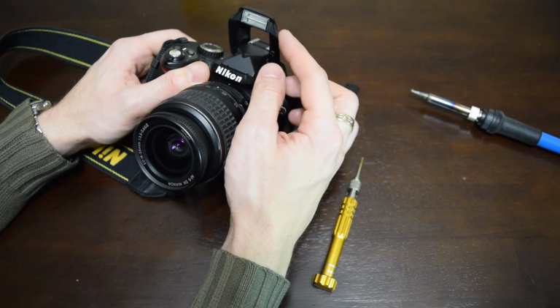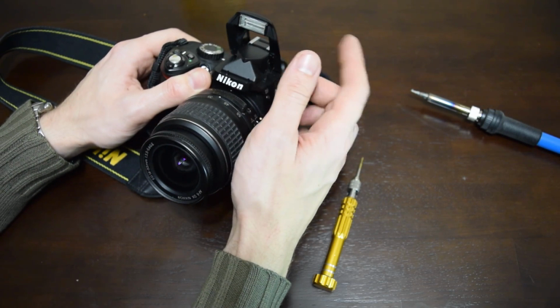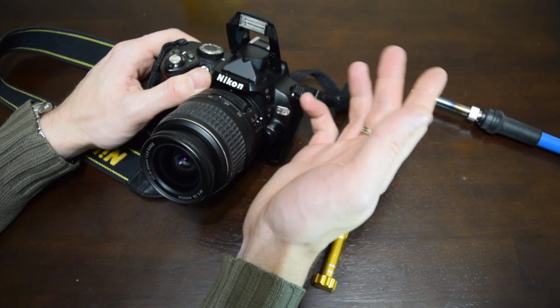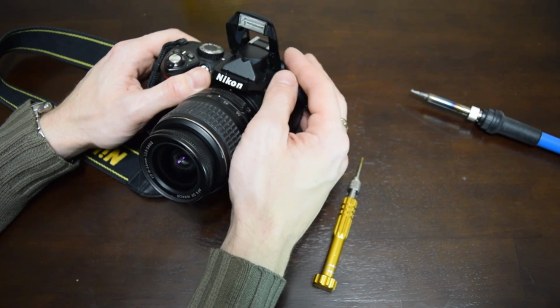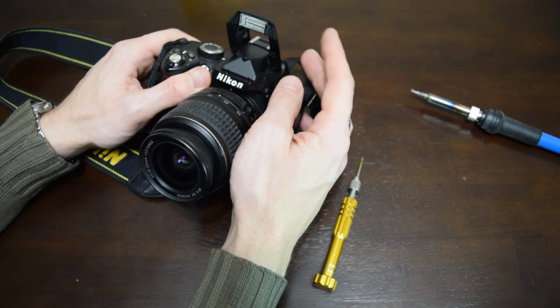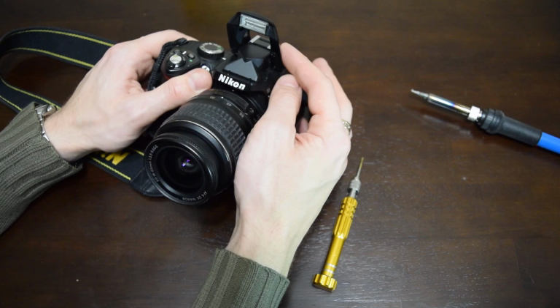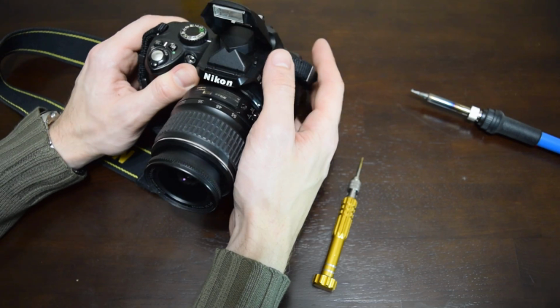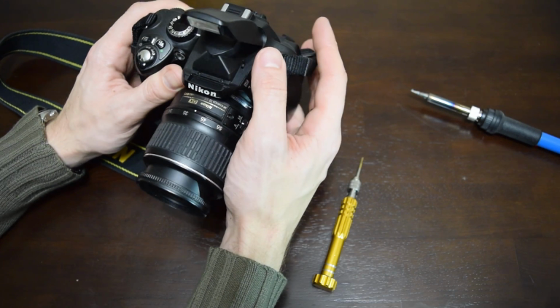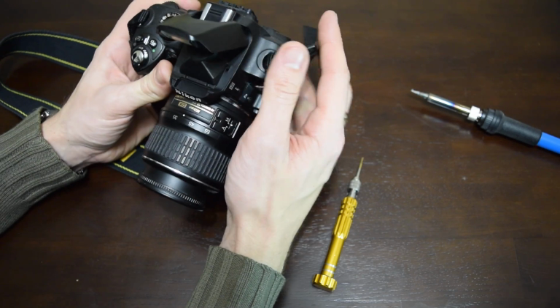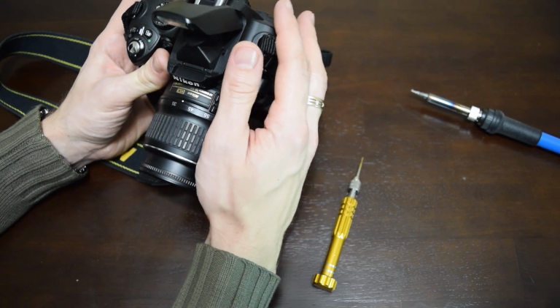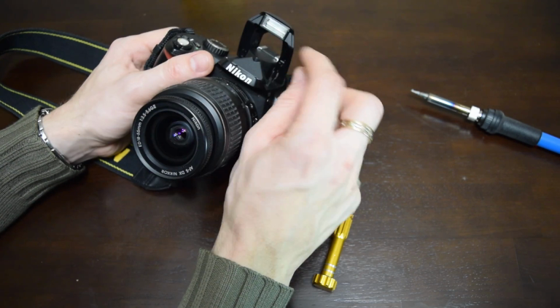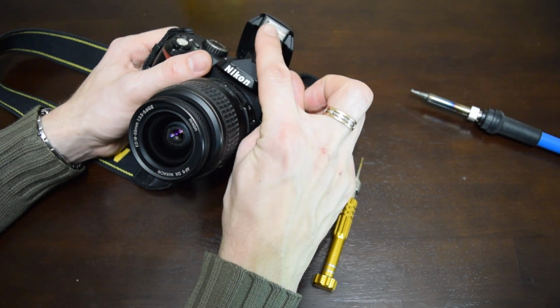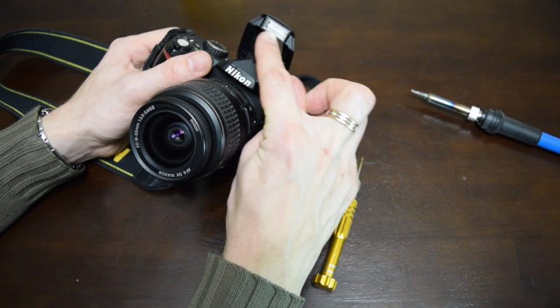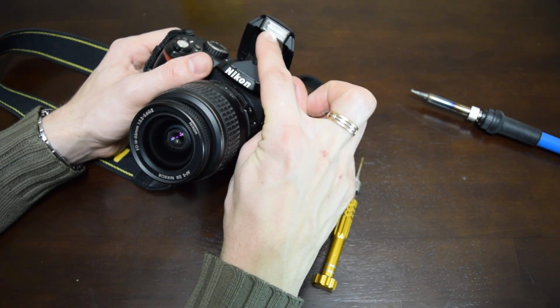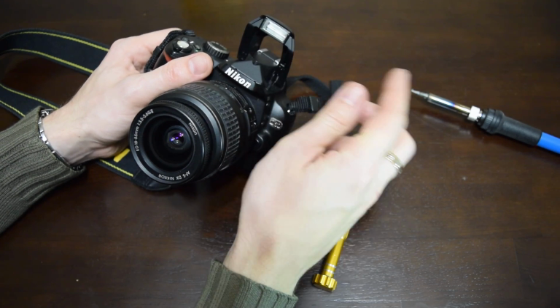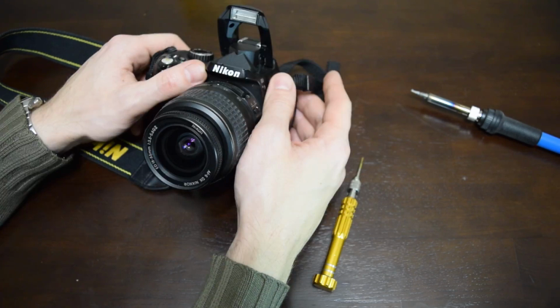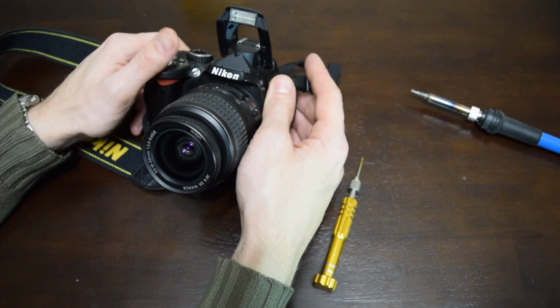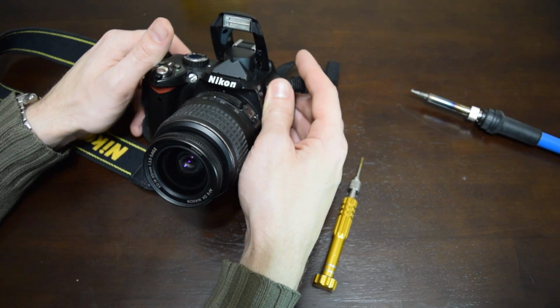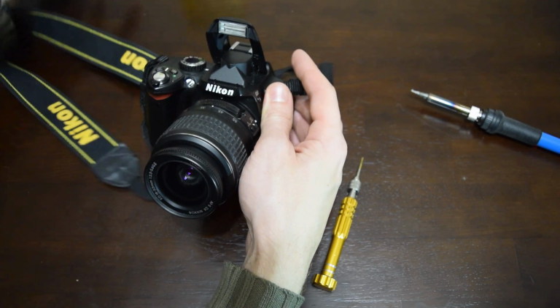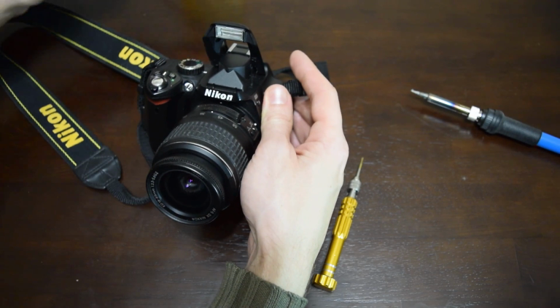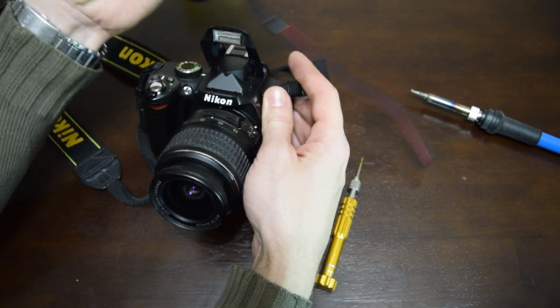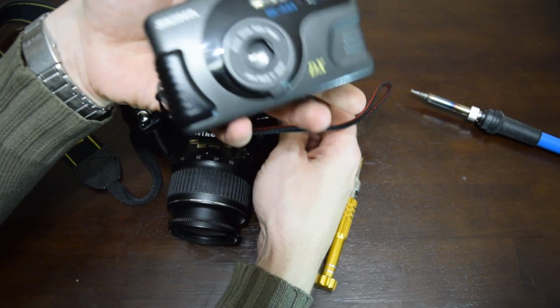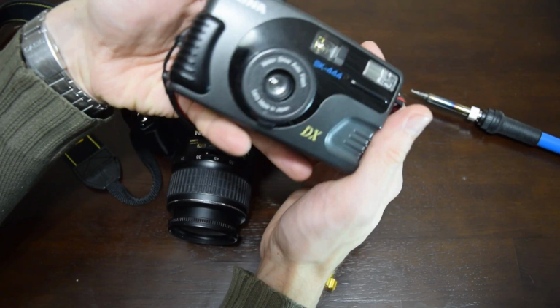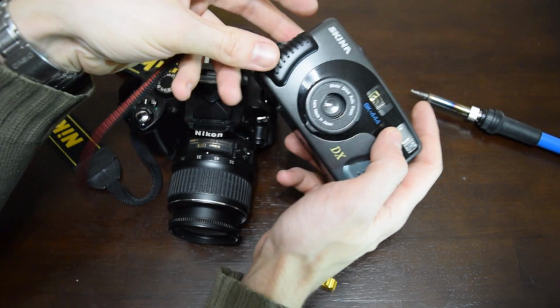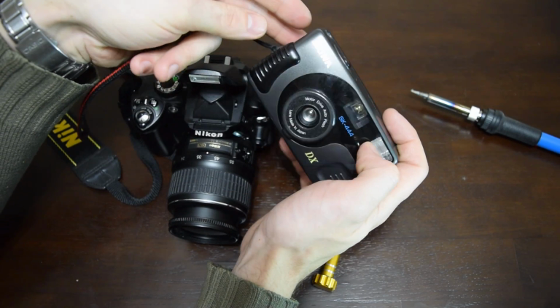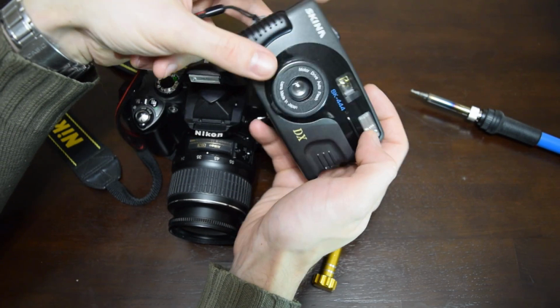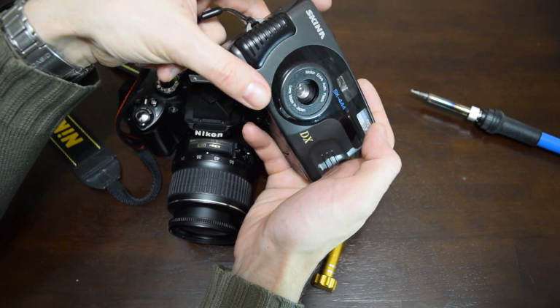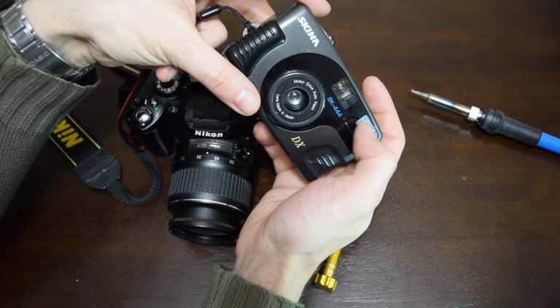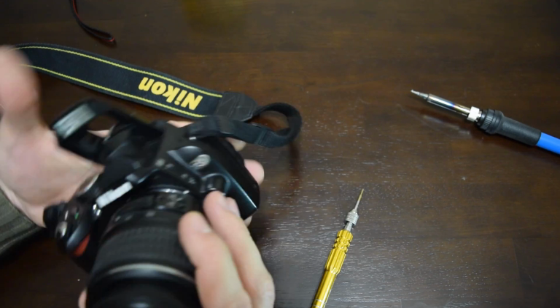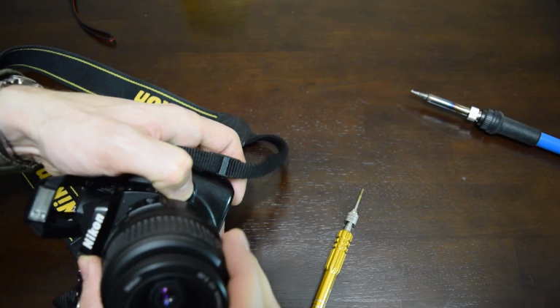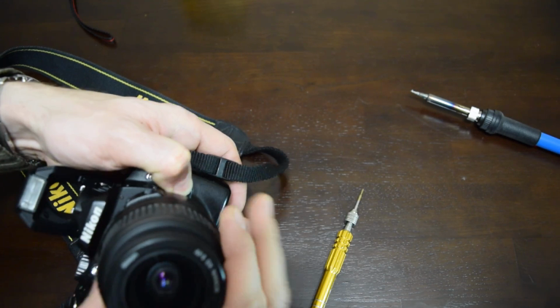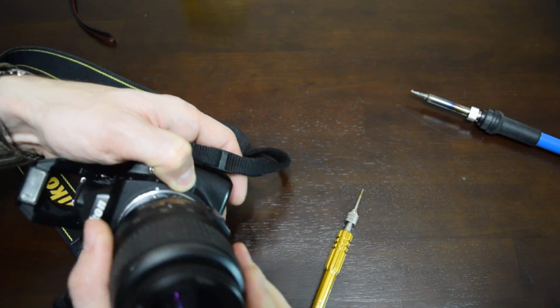Anyways, Nikon makes very reliable hardware, so let's just replace the flash lamp. You need an old donor camera, some basic soldering skills, and a tiny bit of experience with electronics.